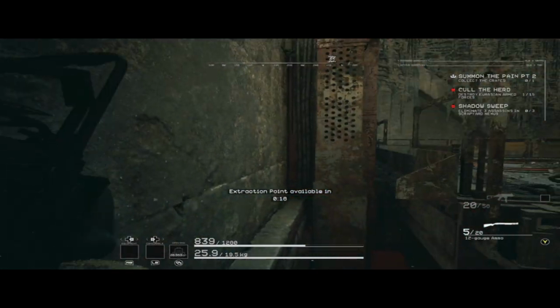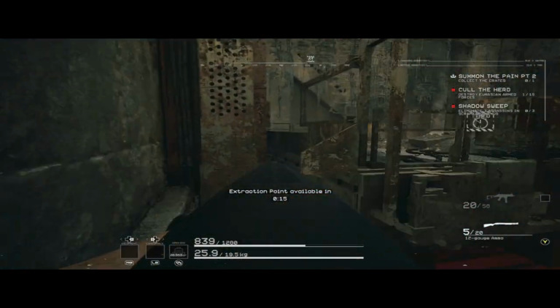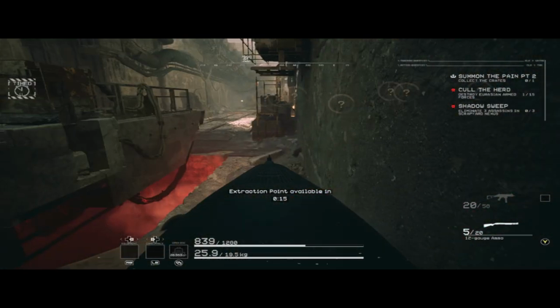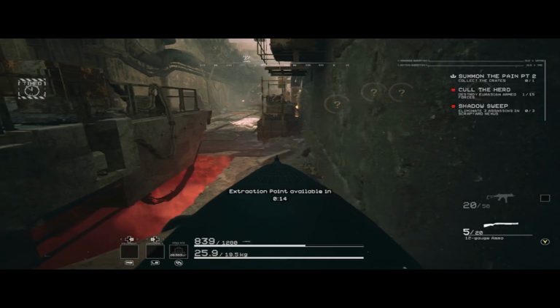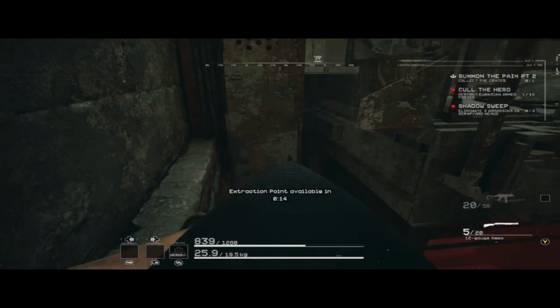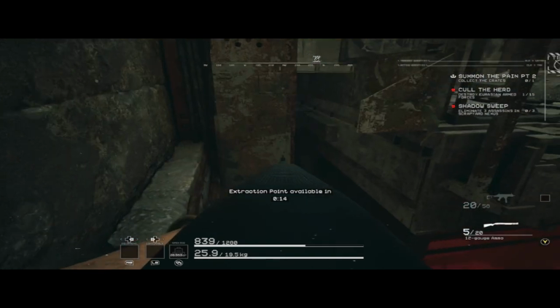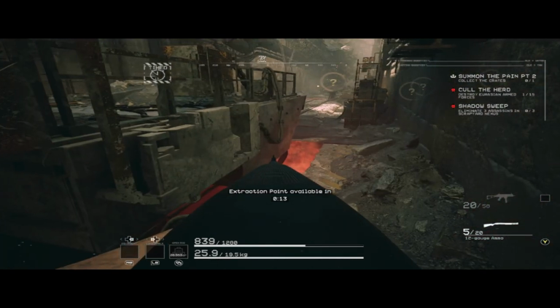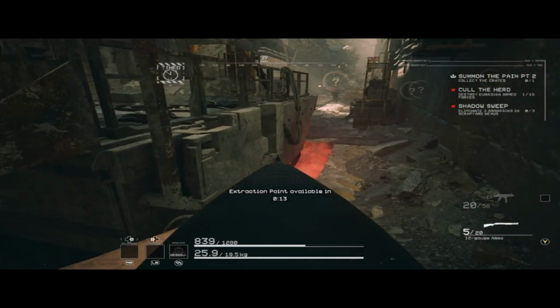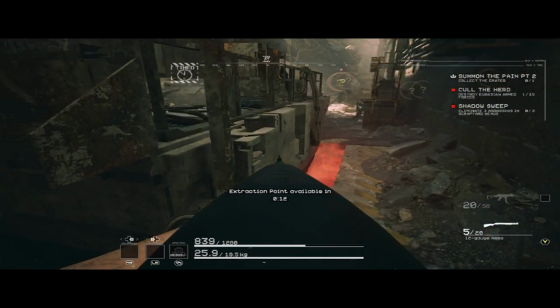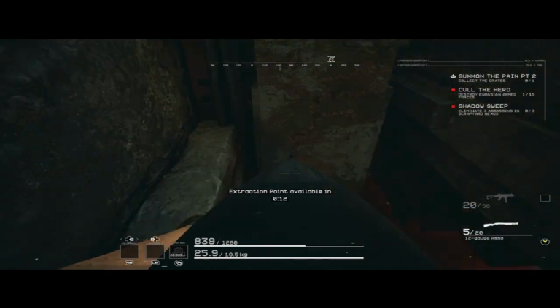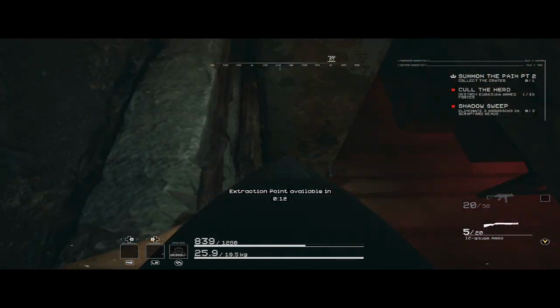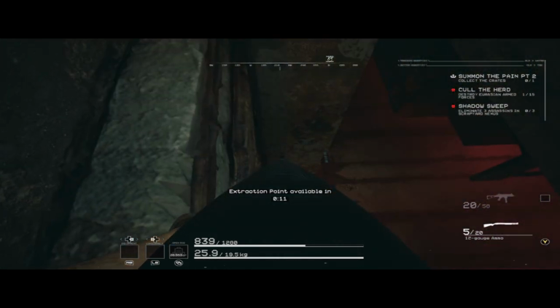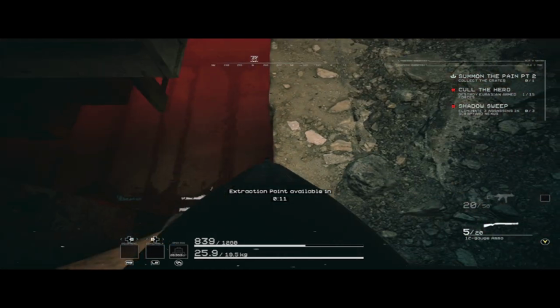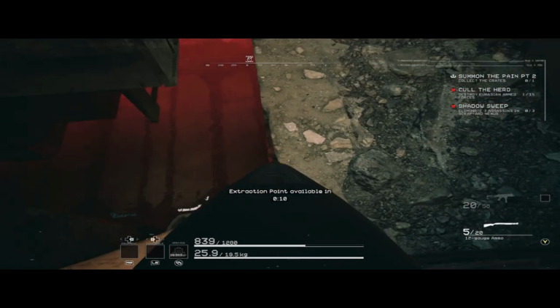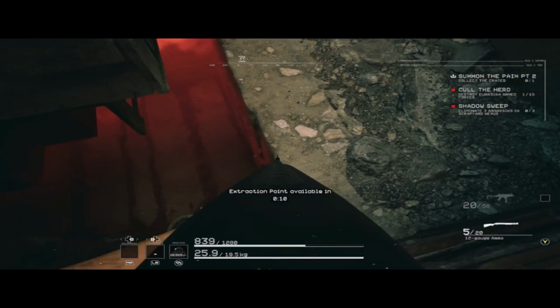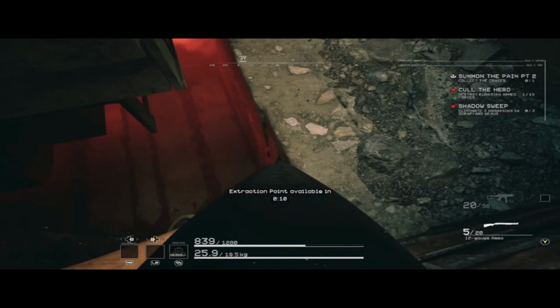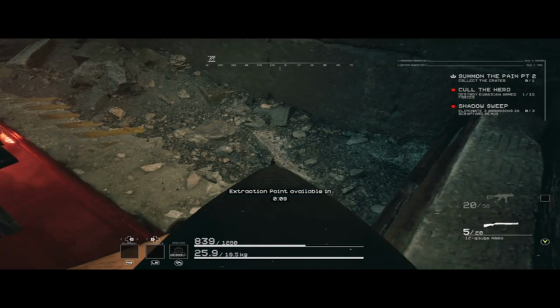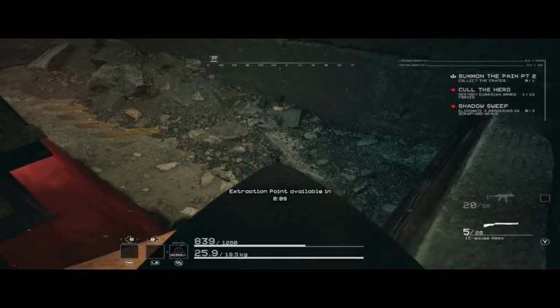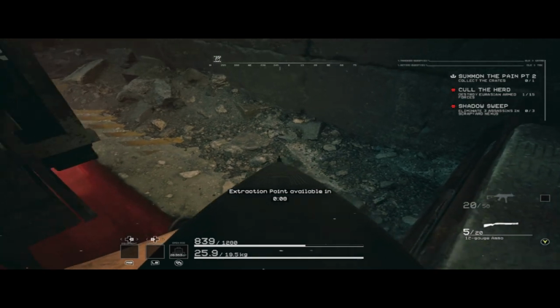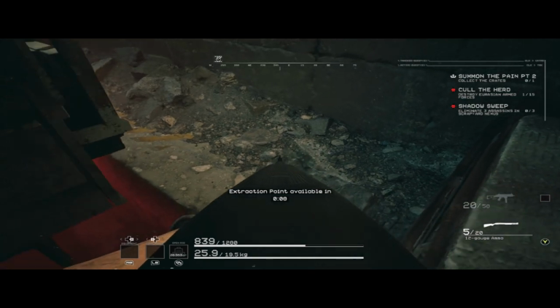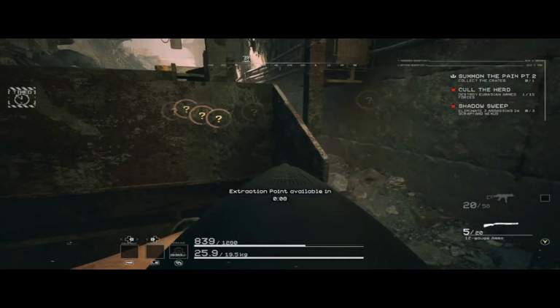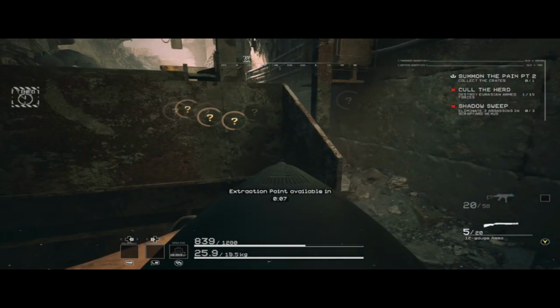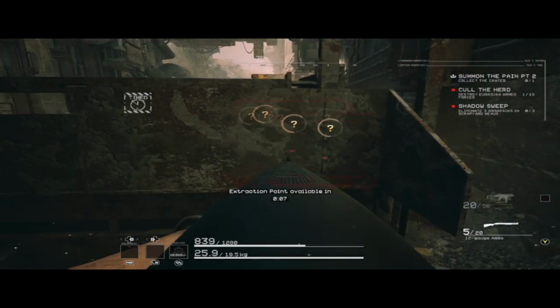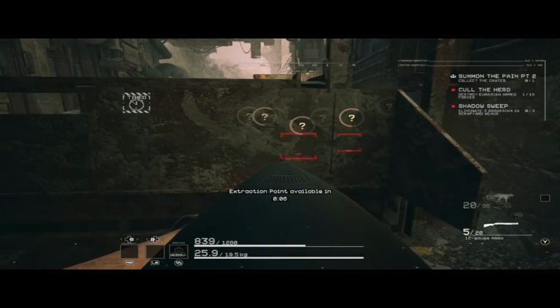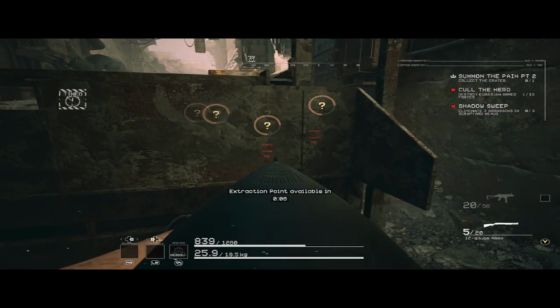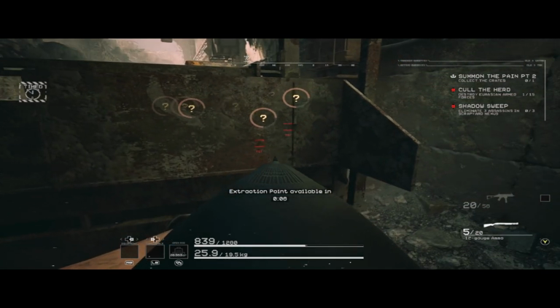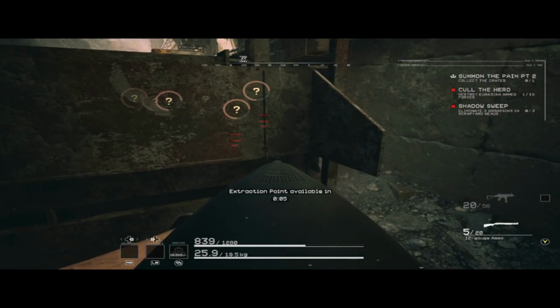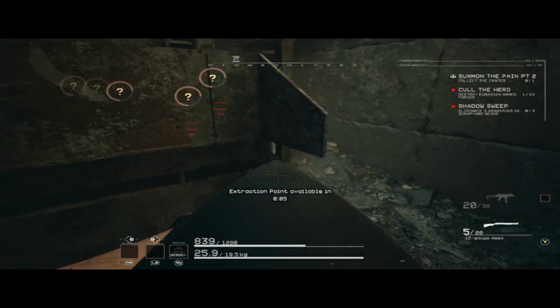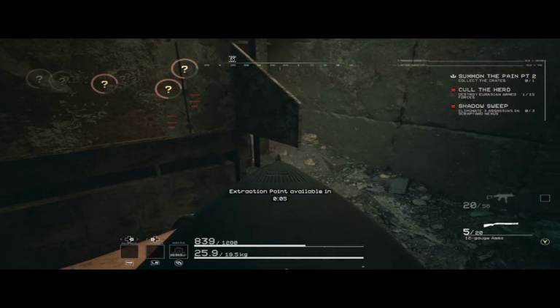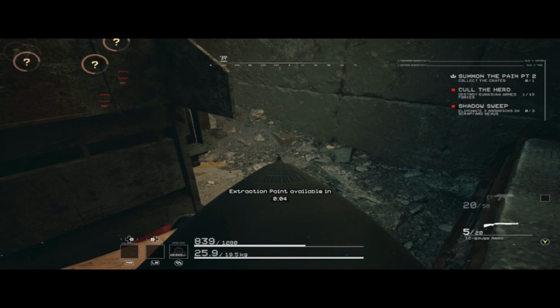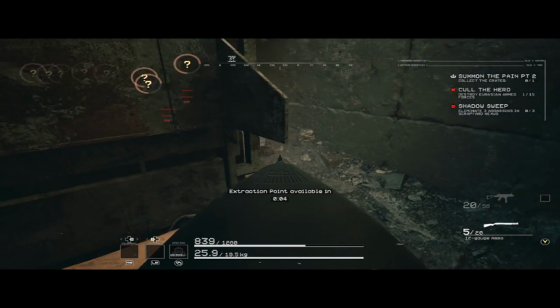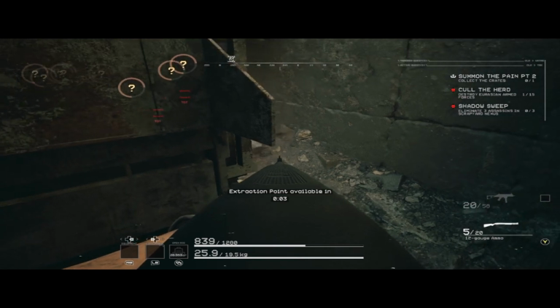Jump up on this little lip and walk carefully into the corner. Do not step forward after you turn around or you will fall into the pit under the platform and die. Because this spot is so close to the extraction point,